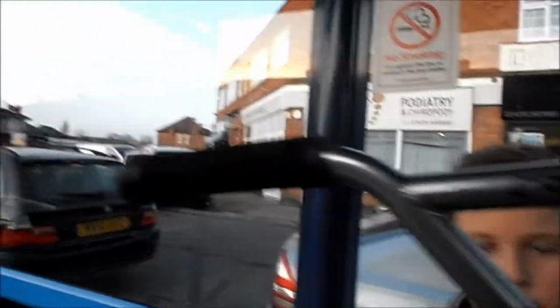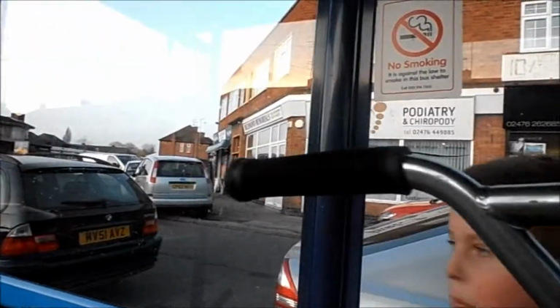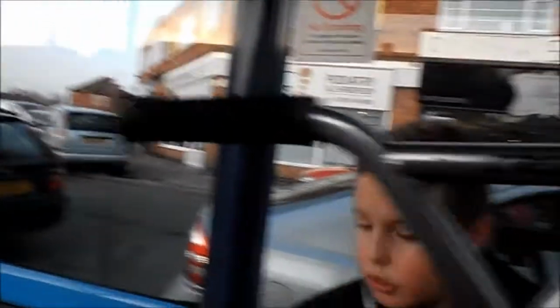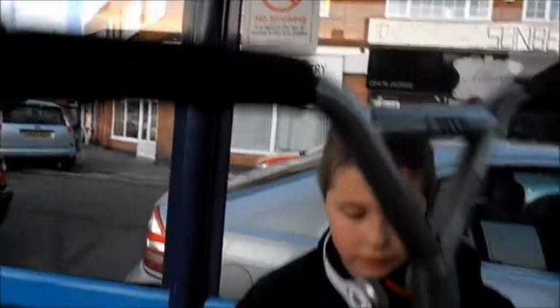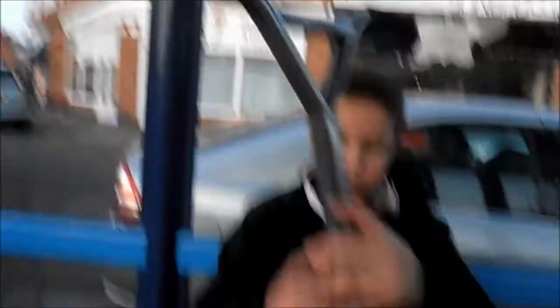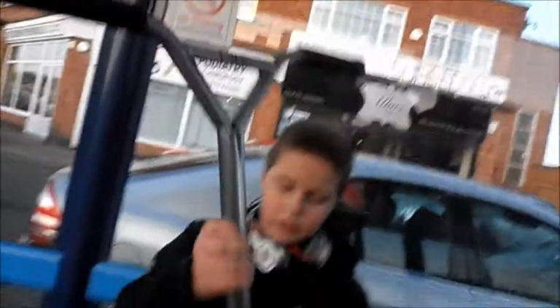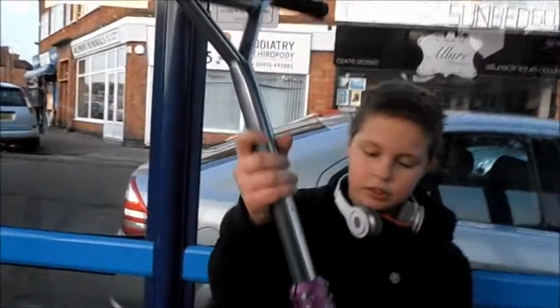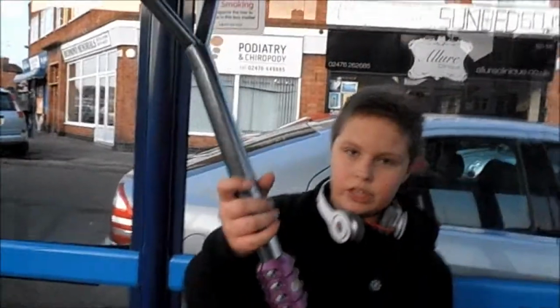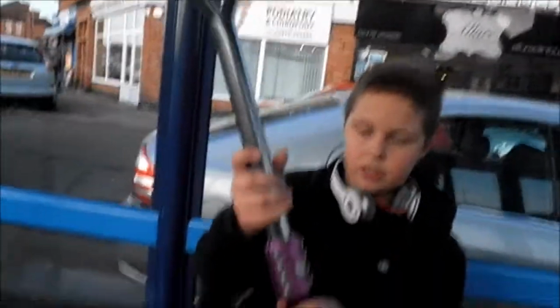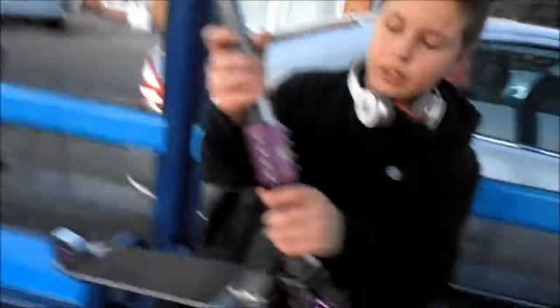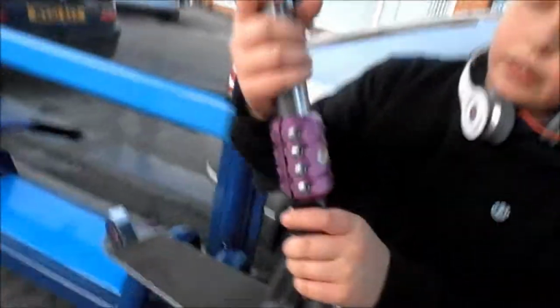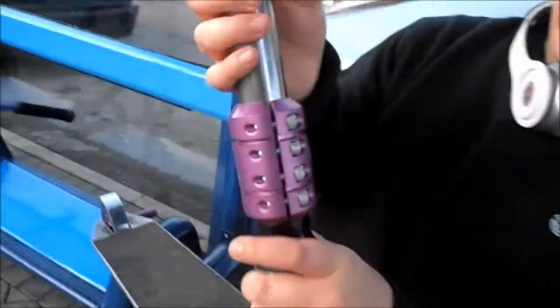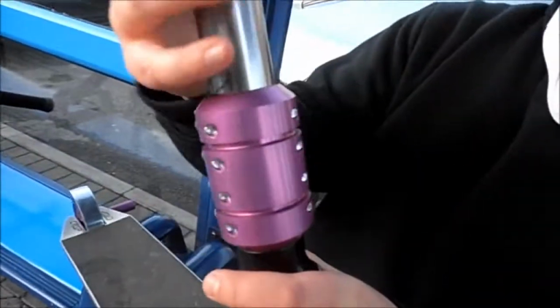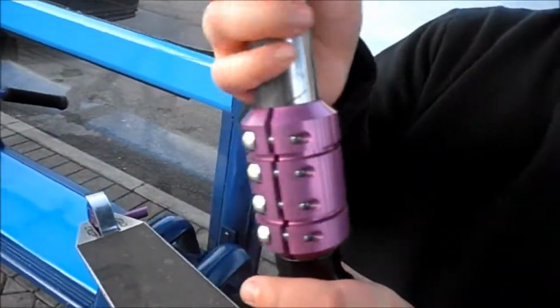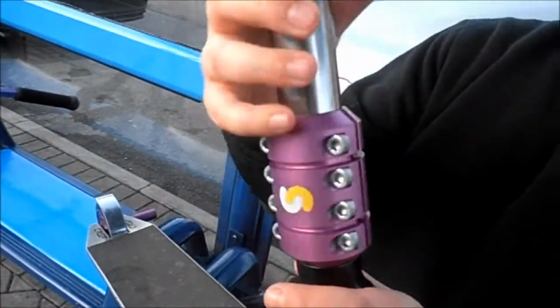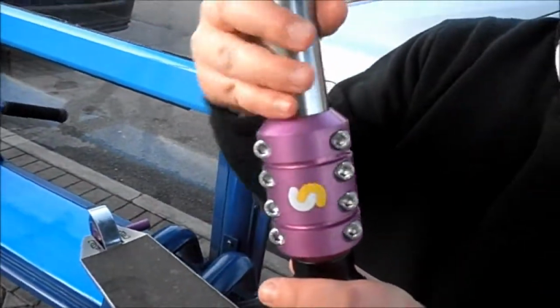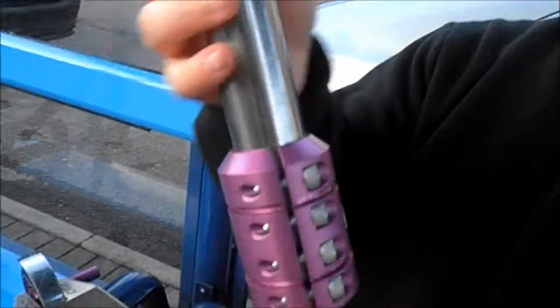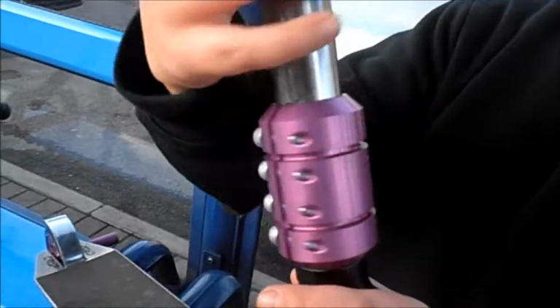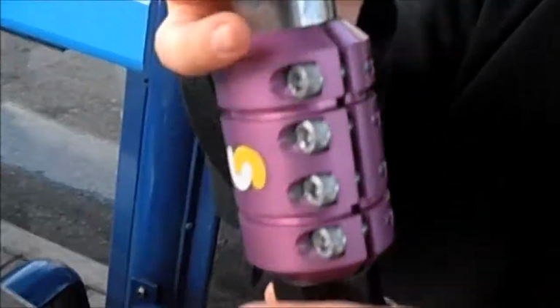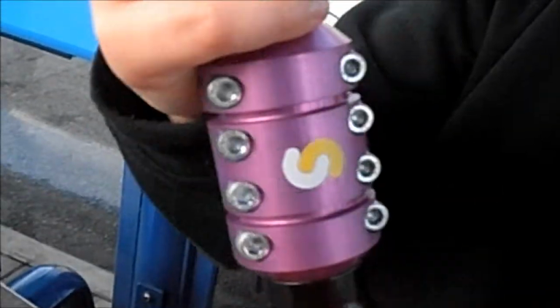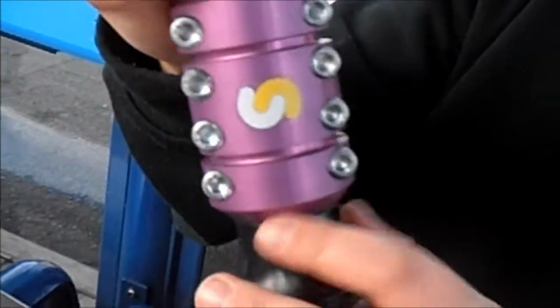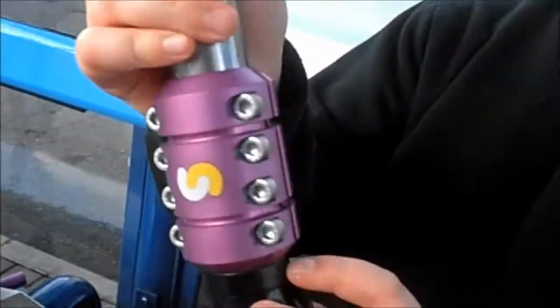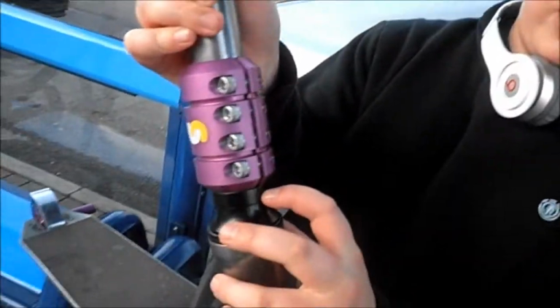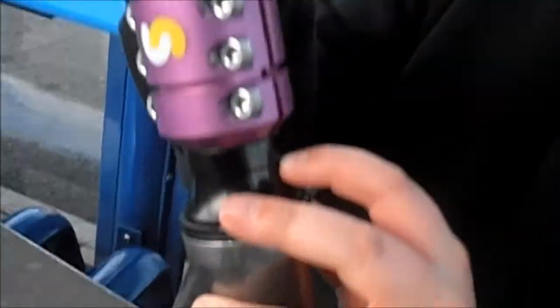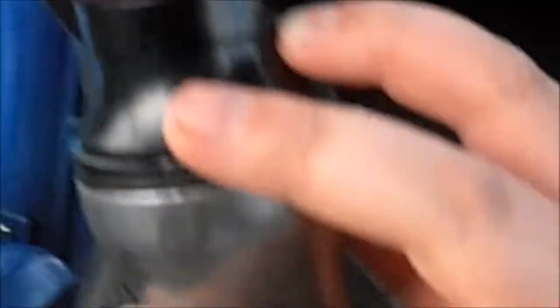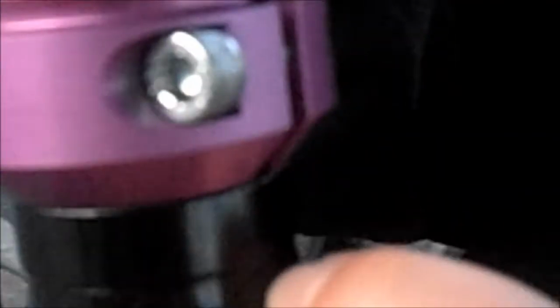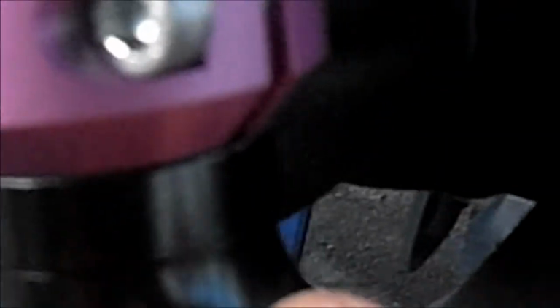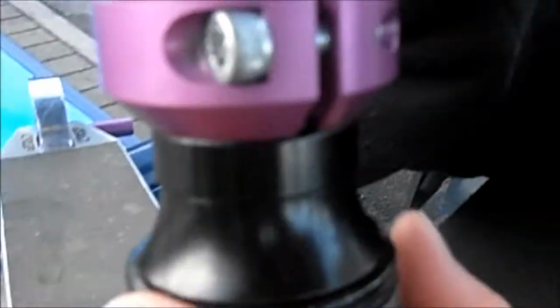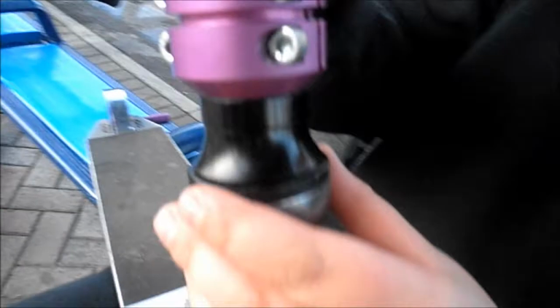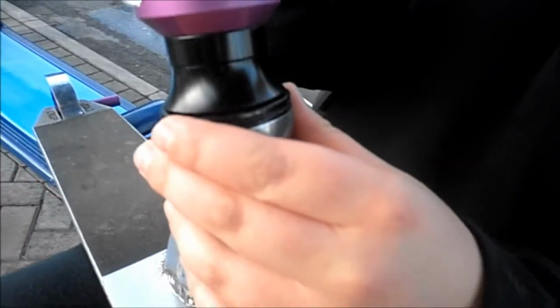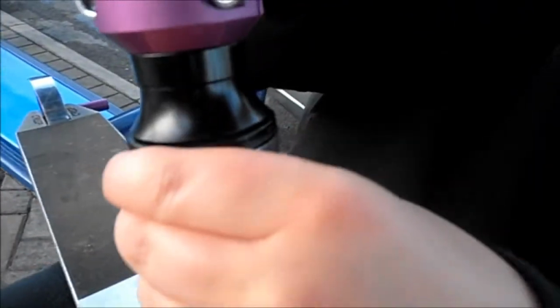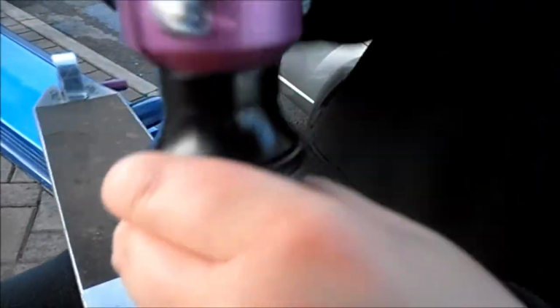We've got a little bit of a twist, eight bolts, ground with purple, we've got a little spacer and my headset, which spins right.